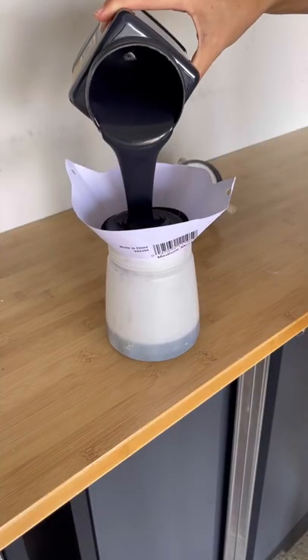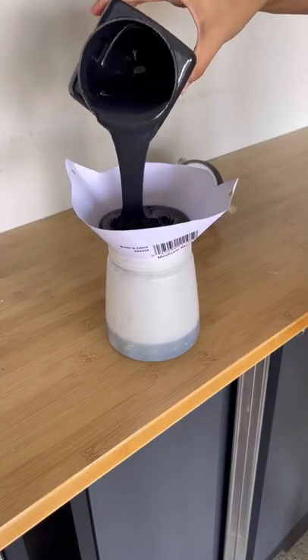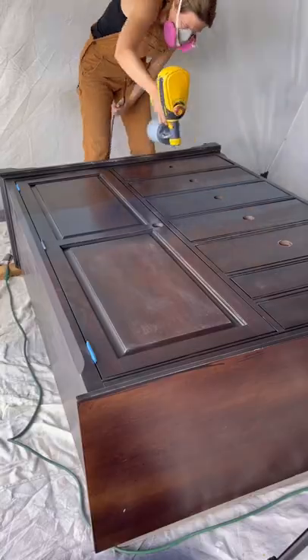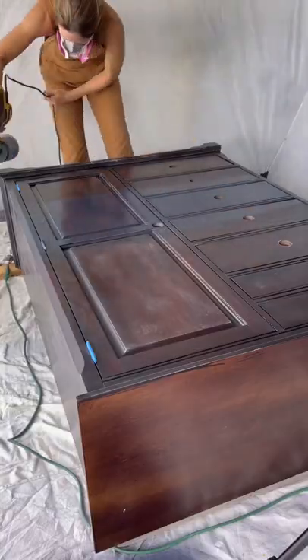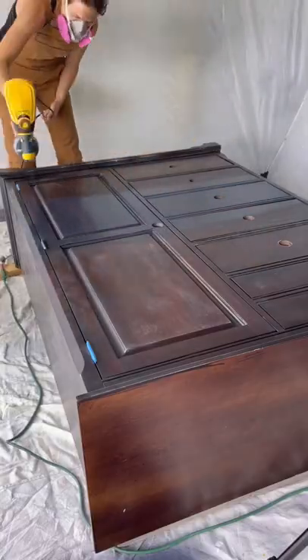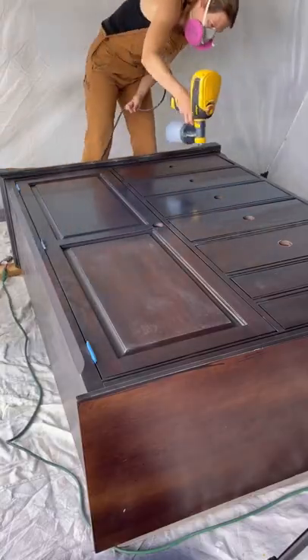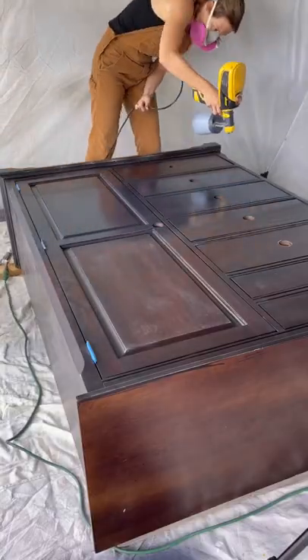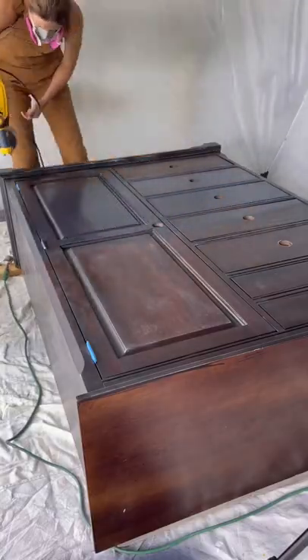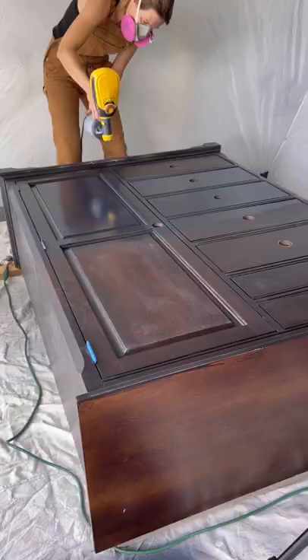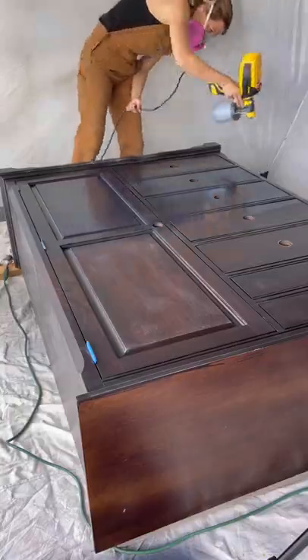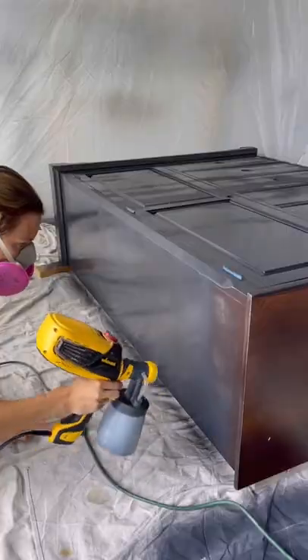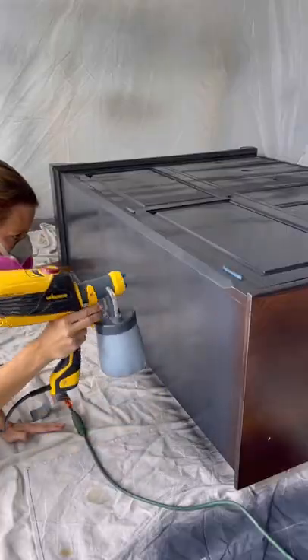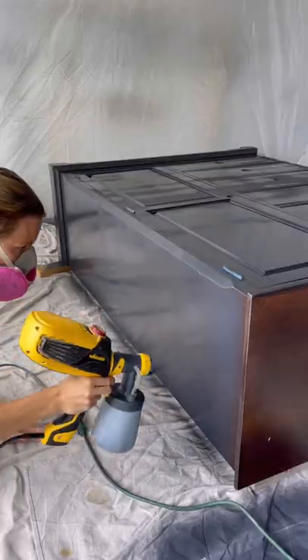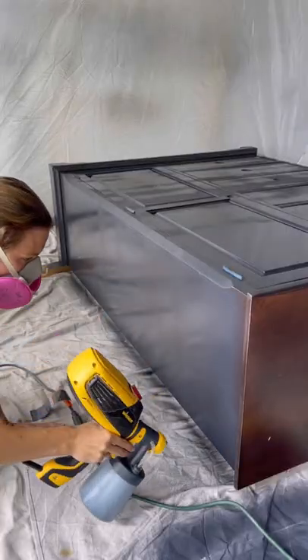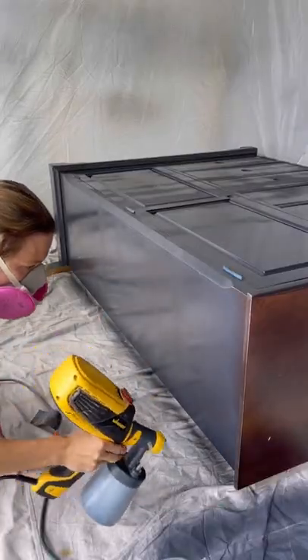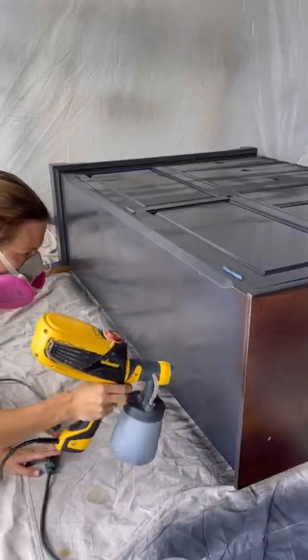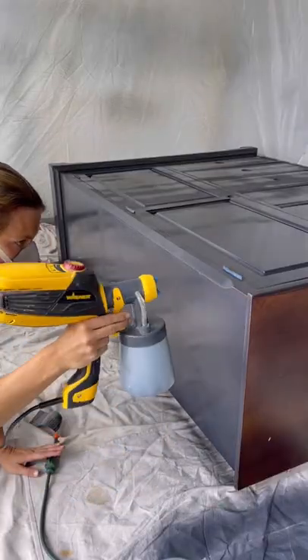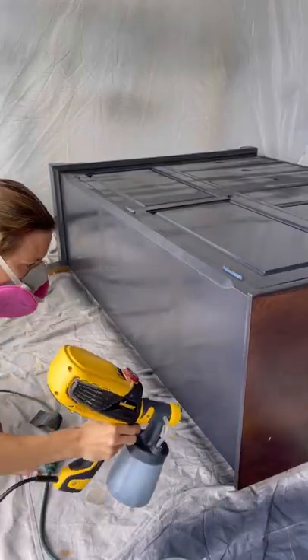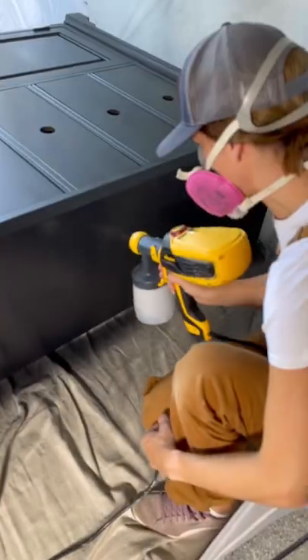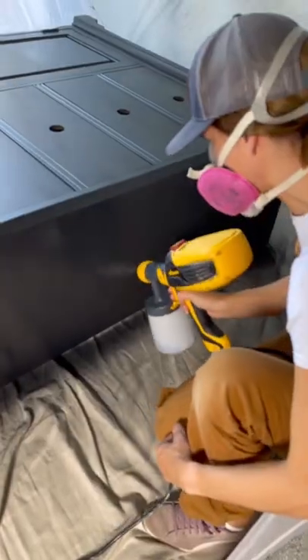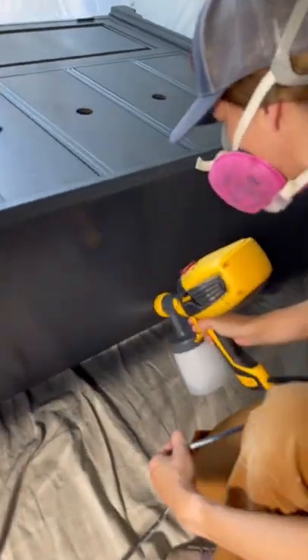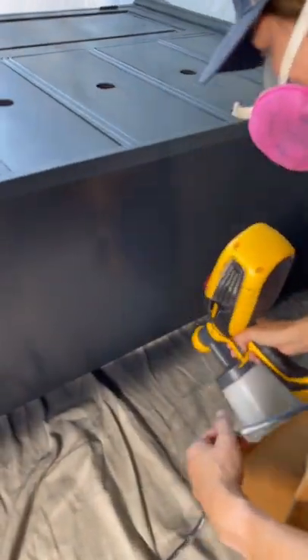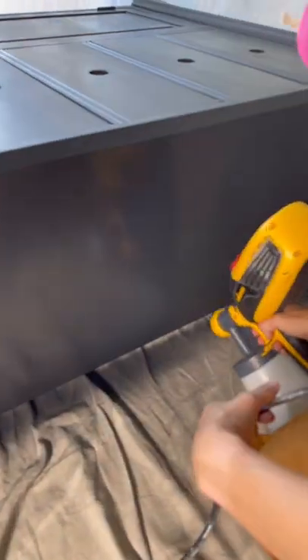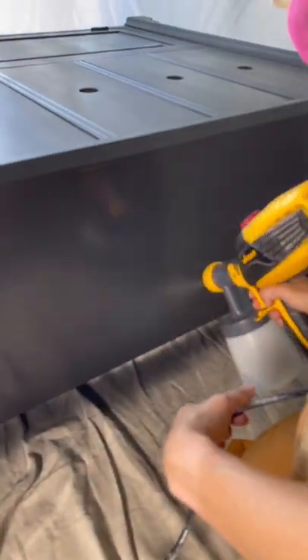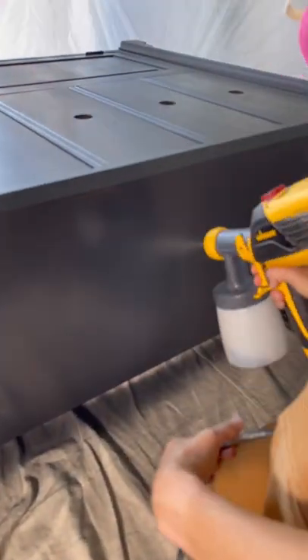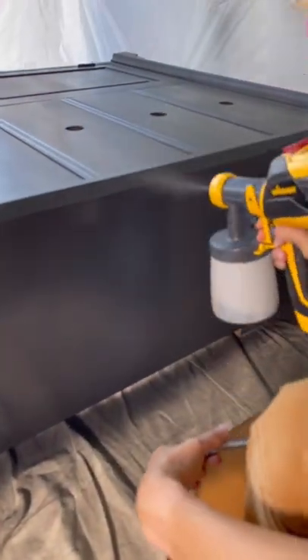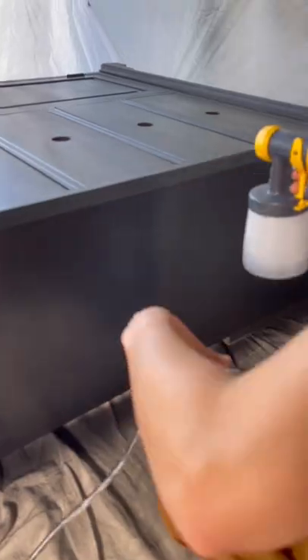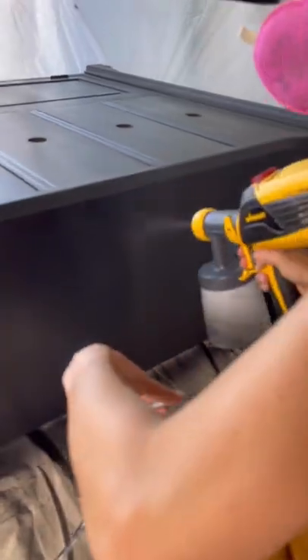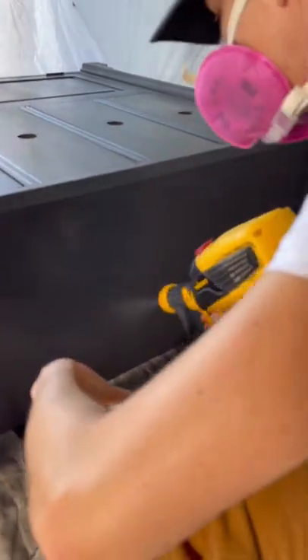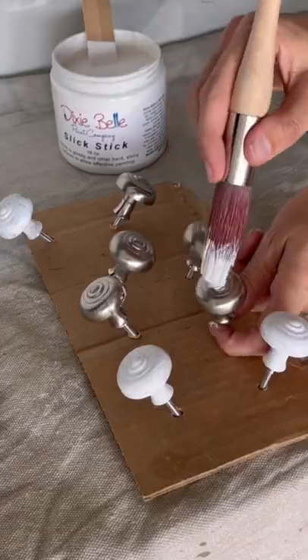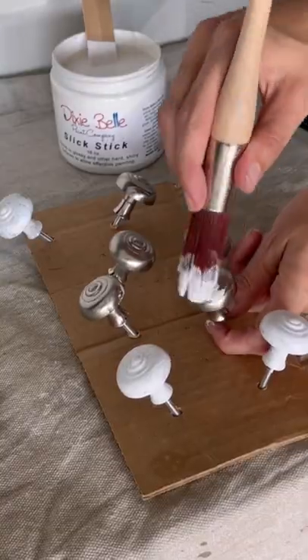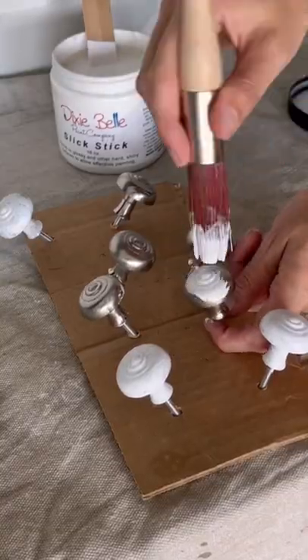I'm using a black chalk style paint and my detail finish nozzle from my Wagner Flexio 3000. I used it for my top coat too — it went so fast and went on really smooth.